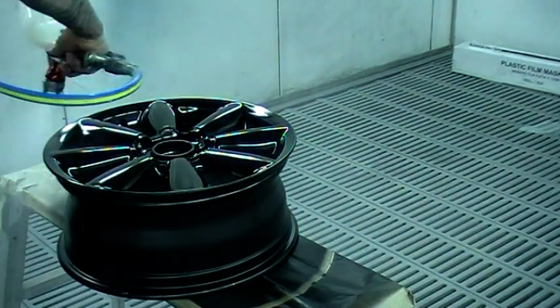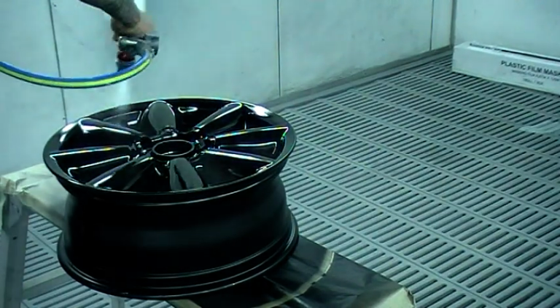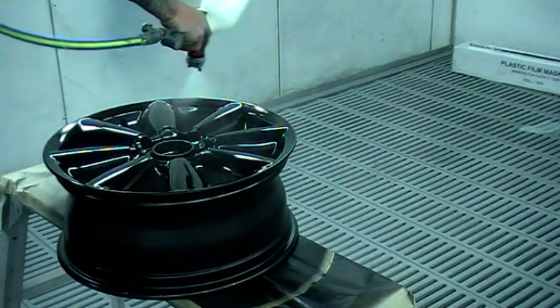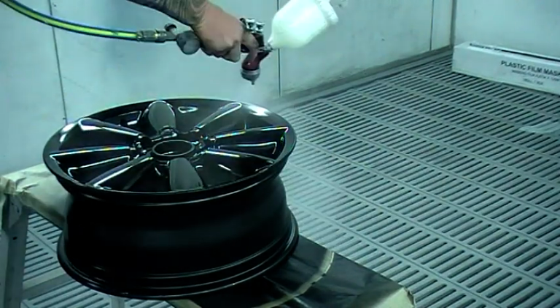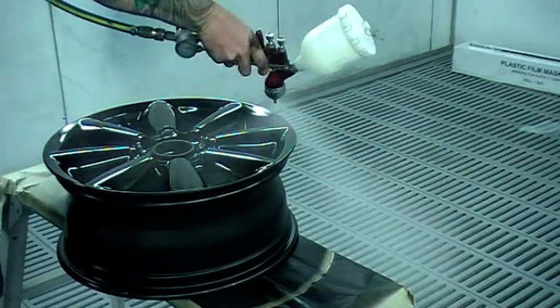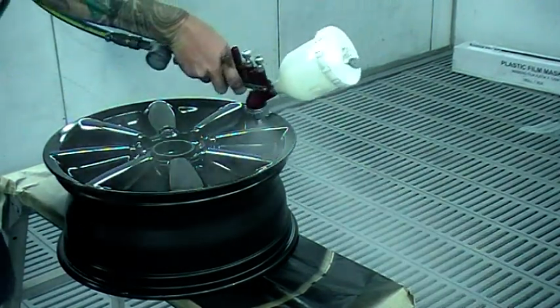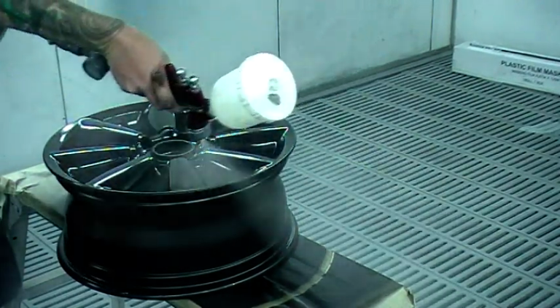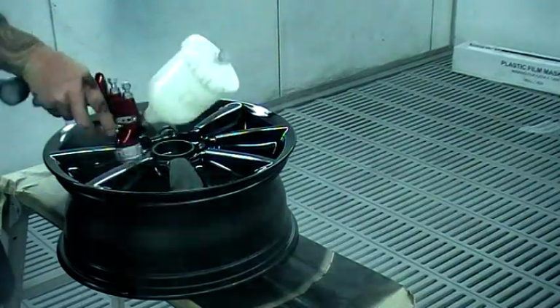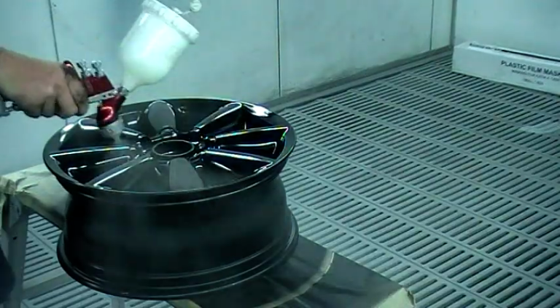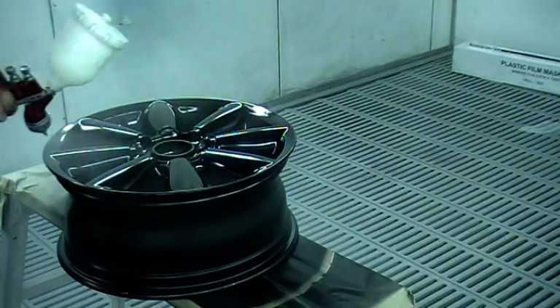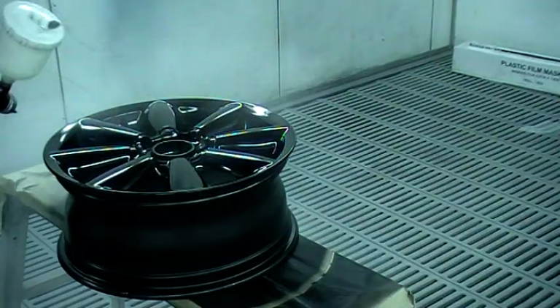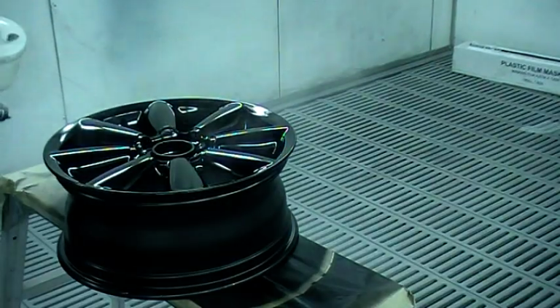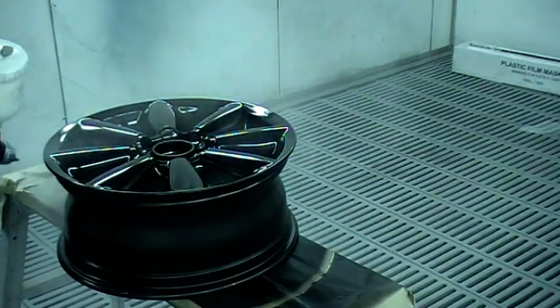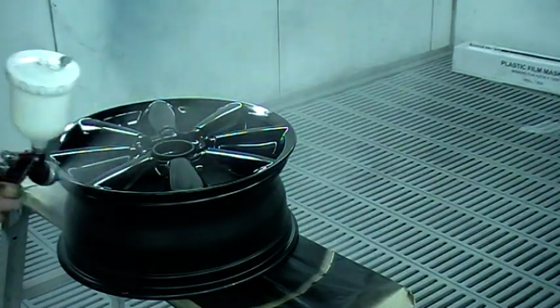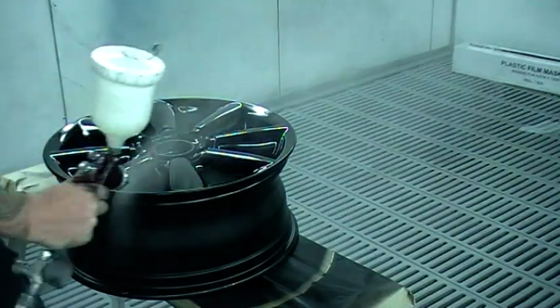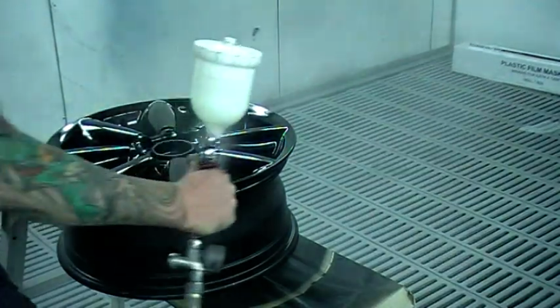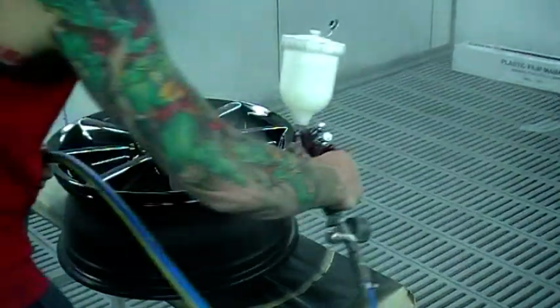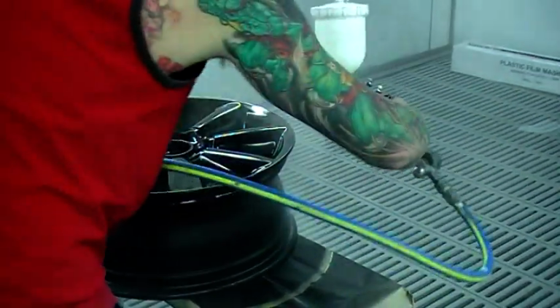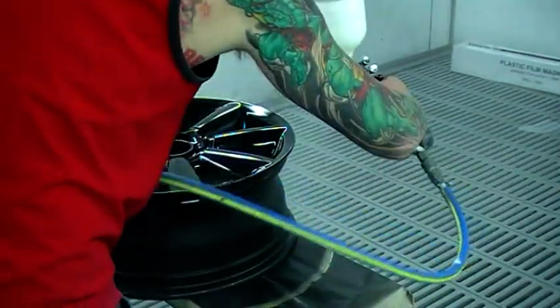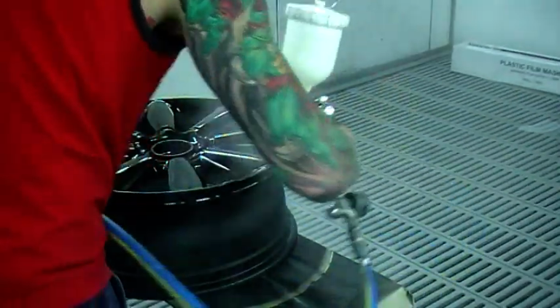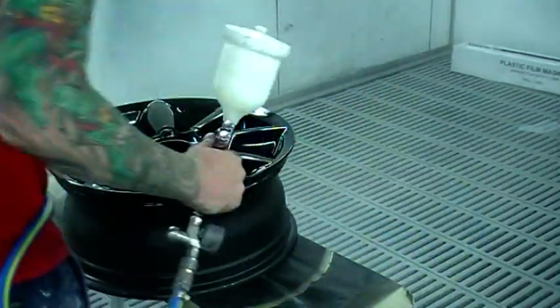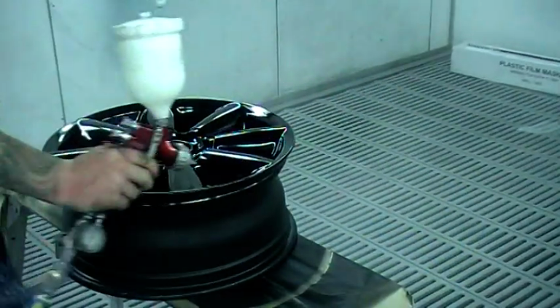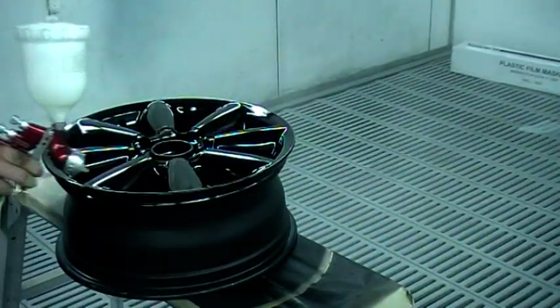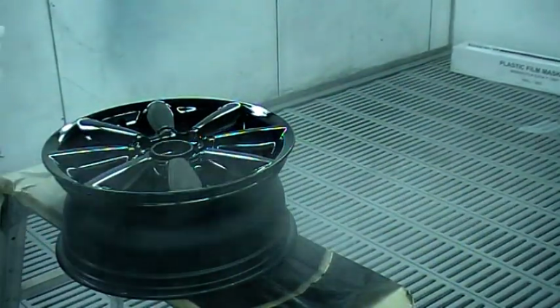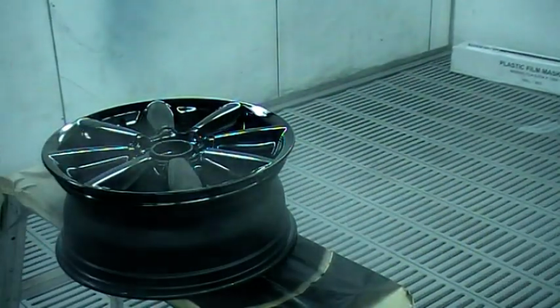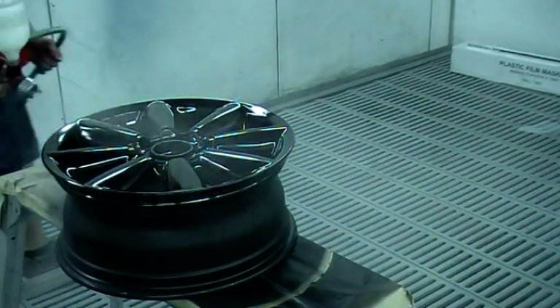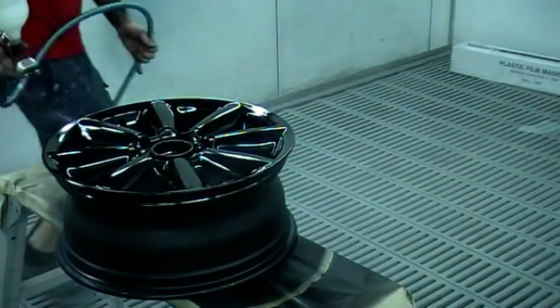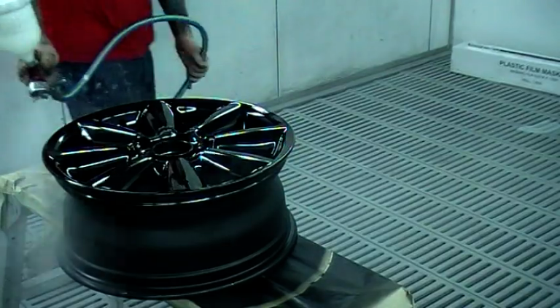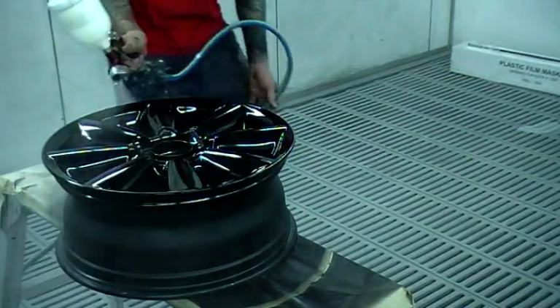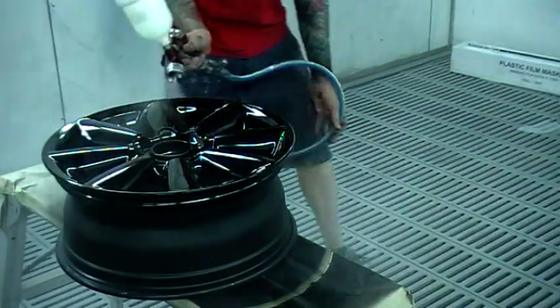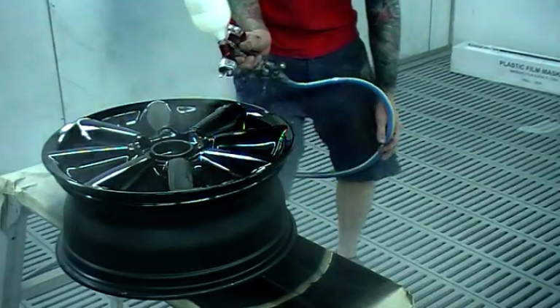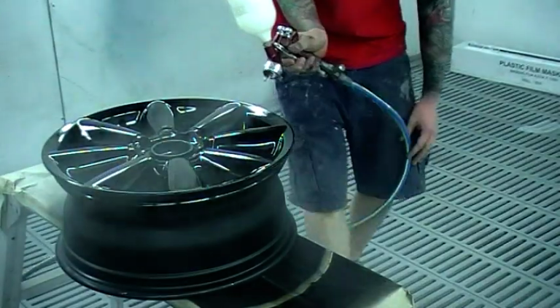You want your clear nice and thin and use a fast hardener because wheels do run.